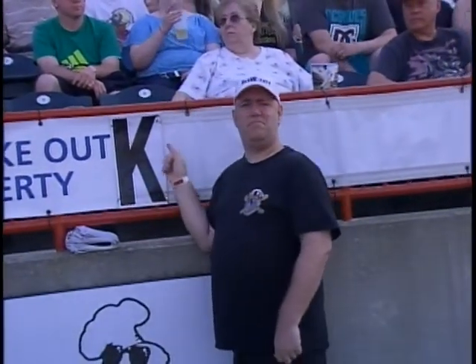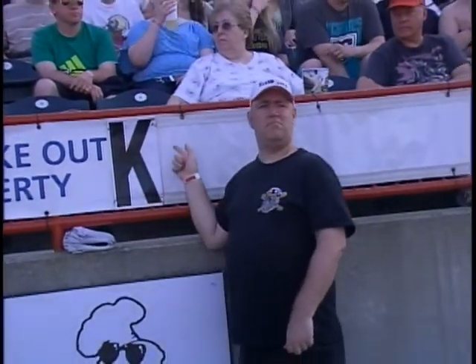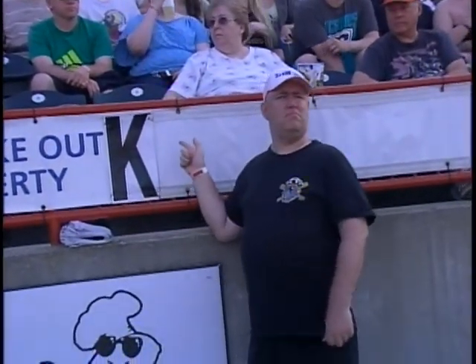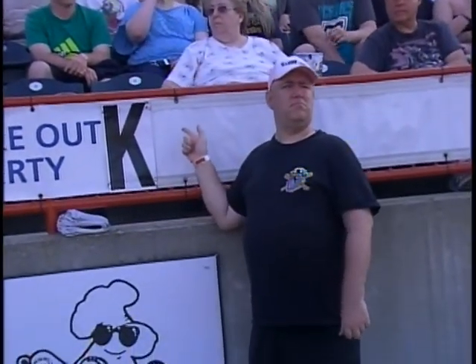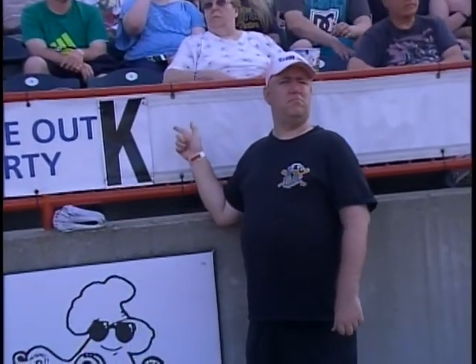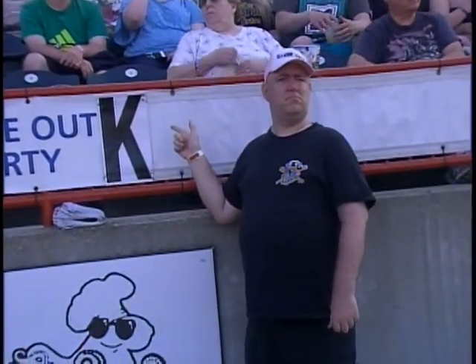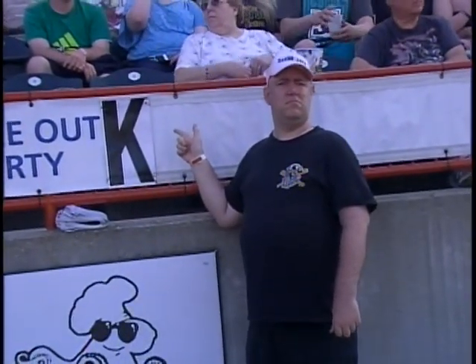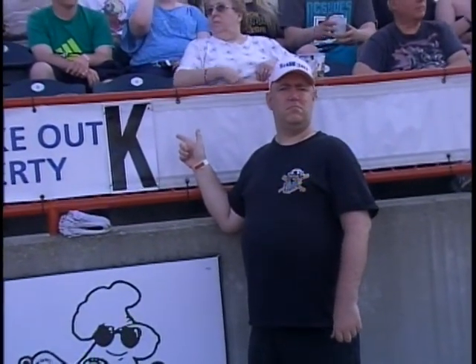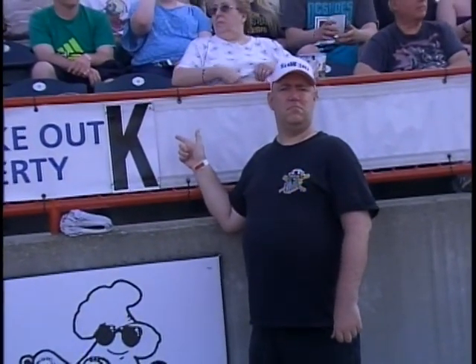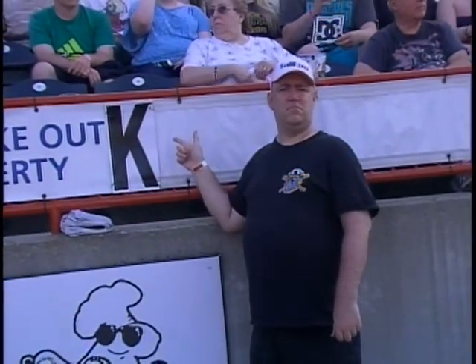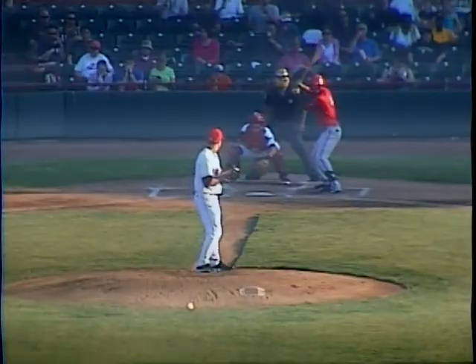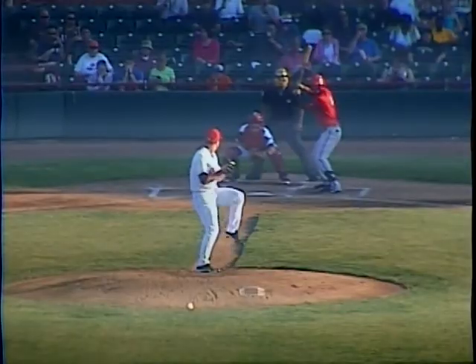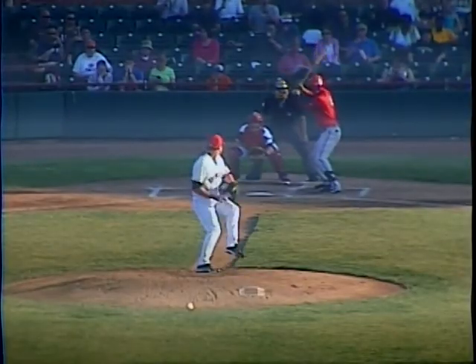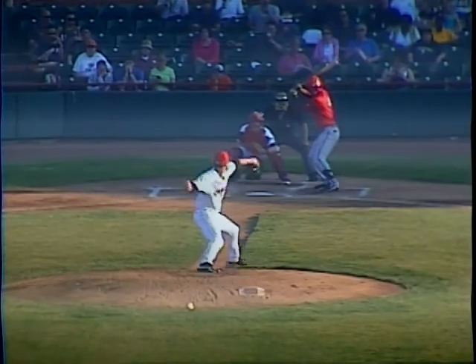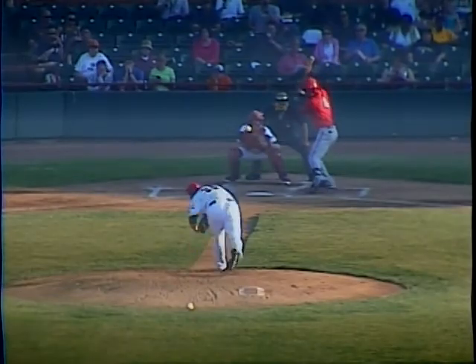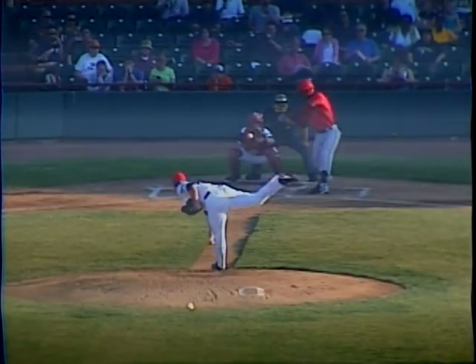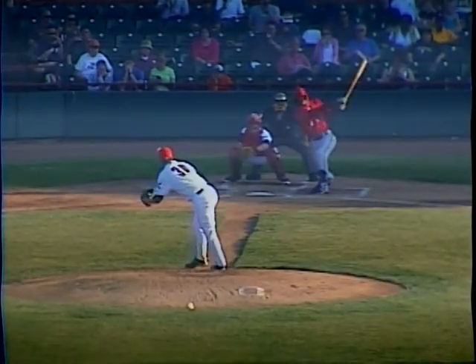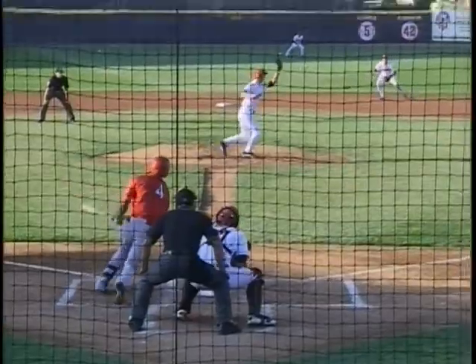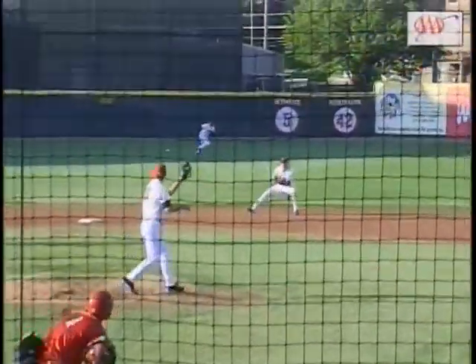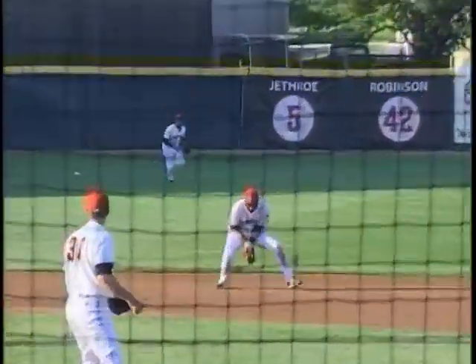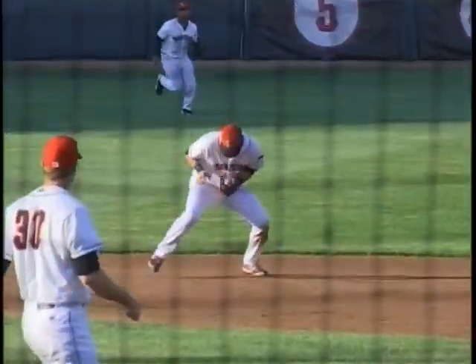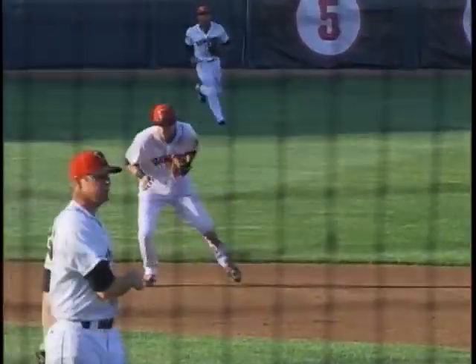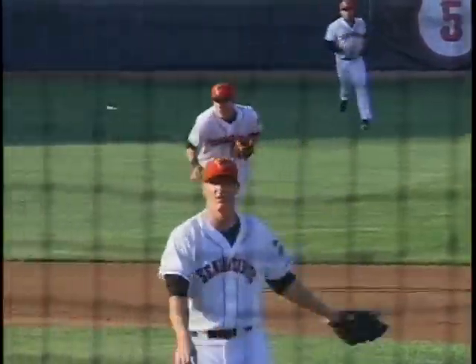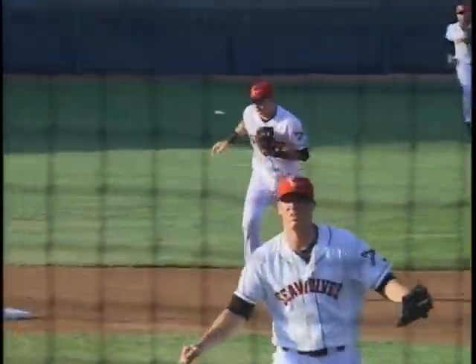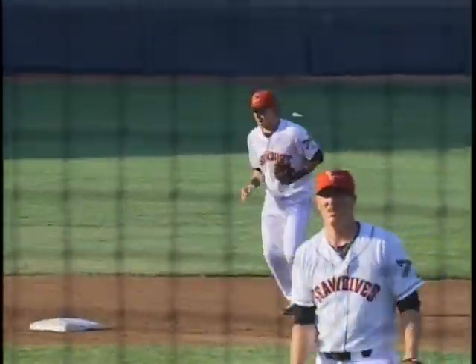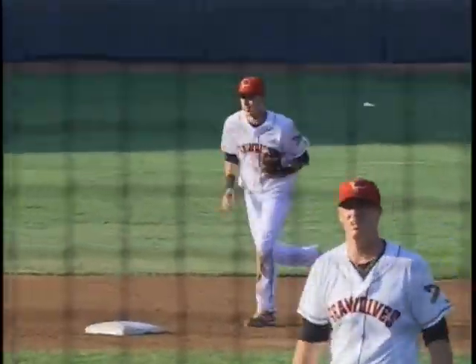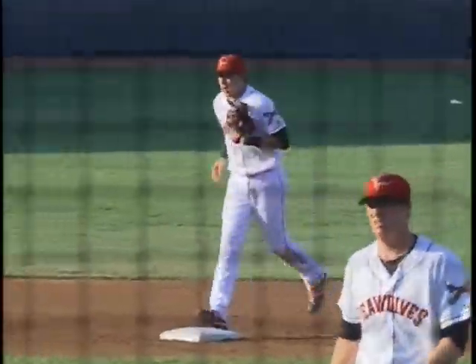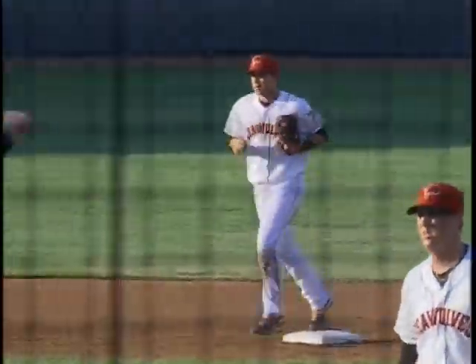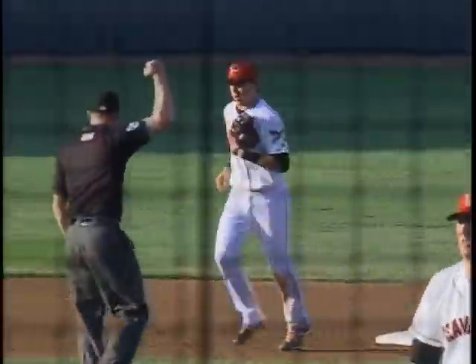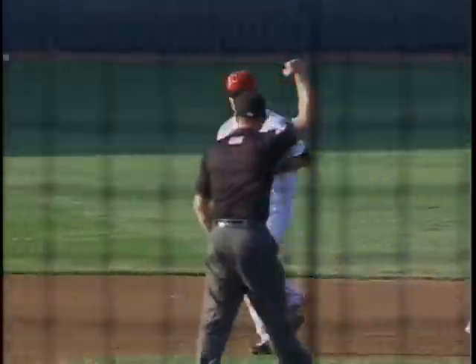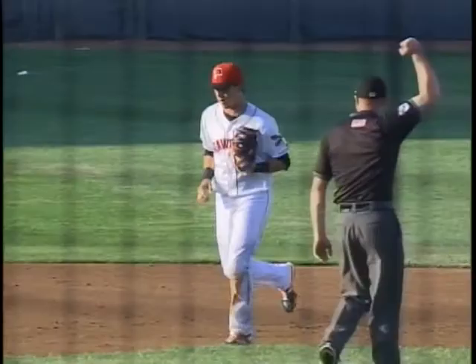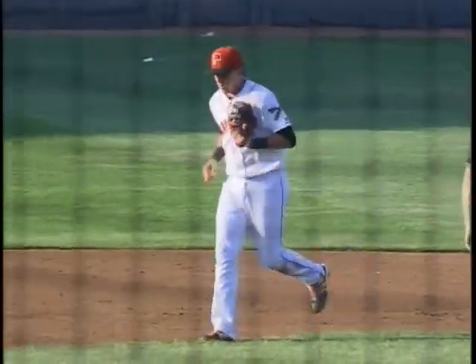Senators with their road gray pants and red tops. Swing and a hard hit. Ball reeled in by the second baseman. And that'll end the inning. Nice play ball.